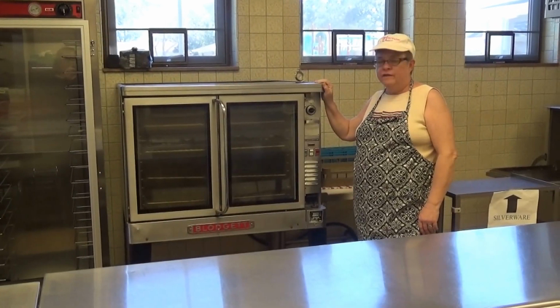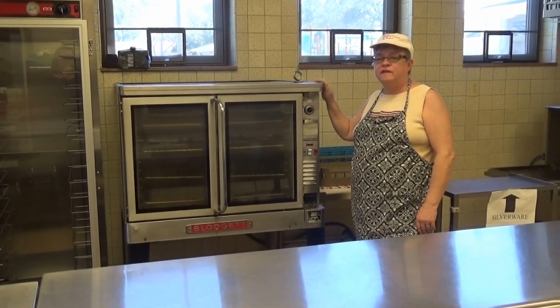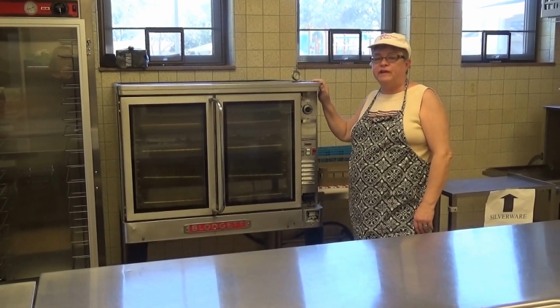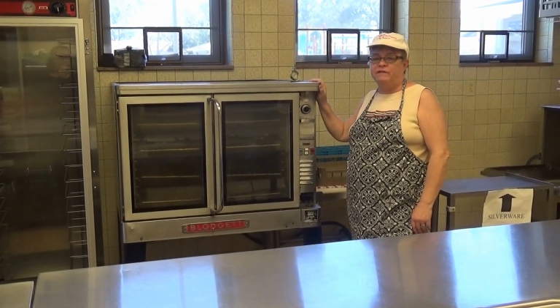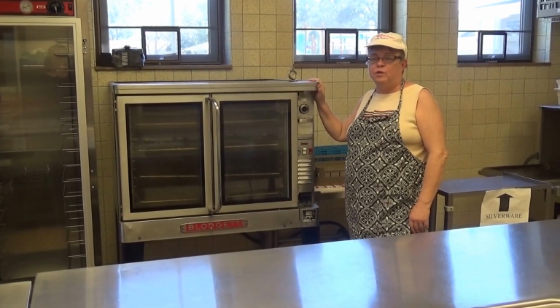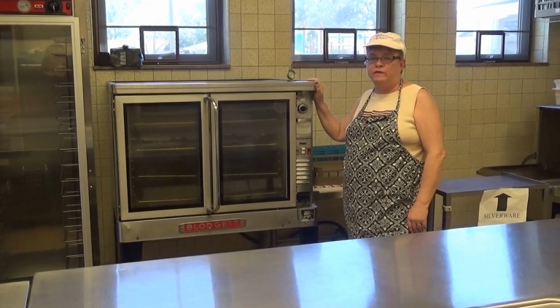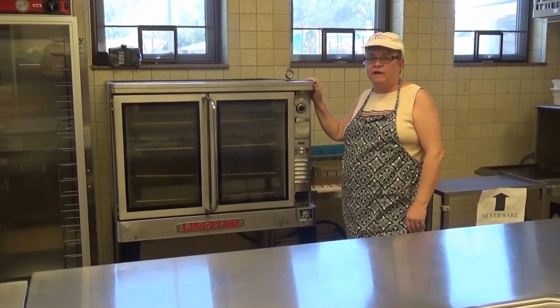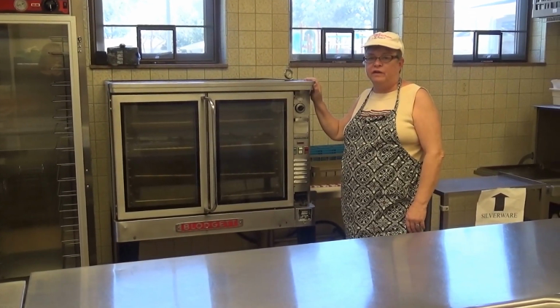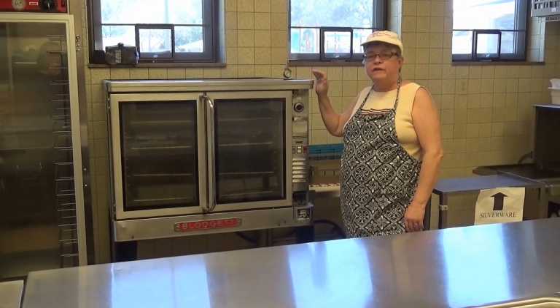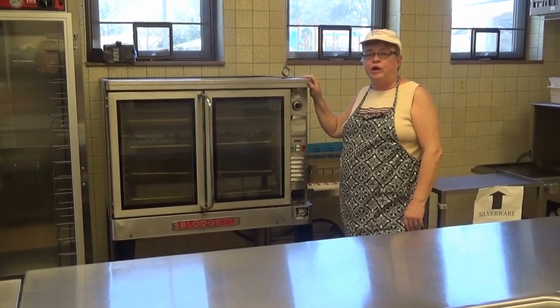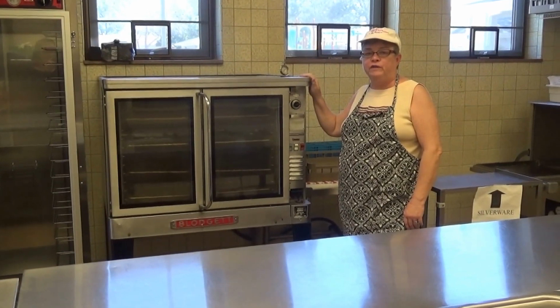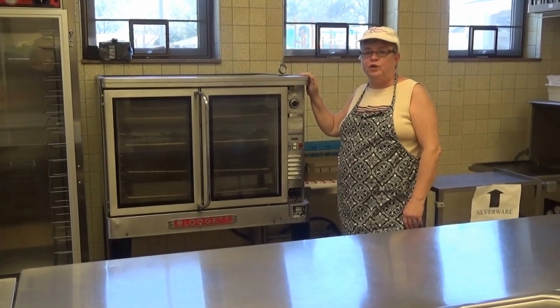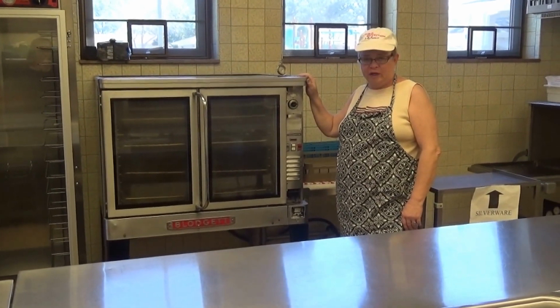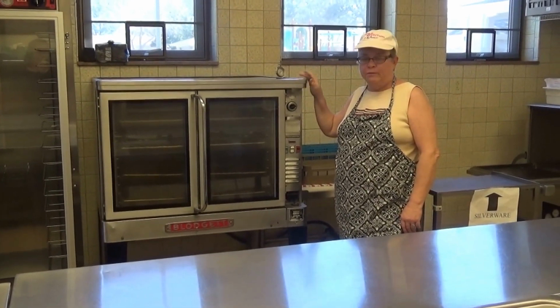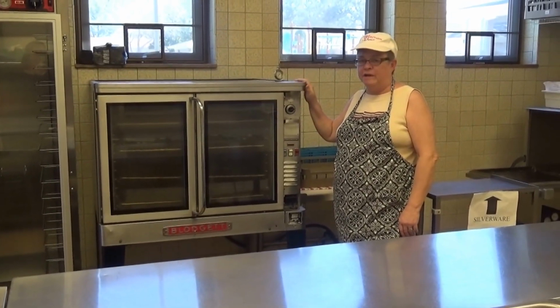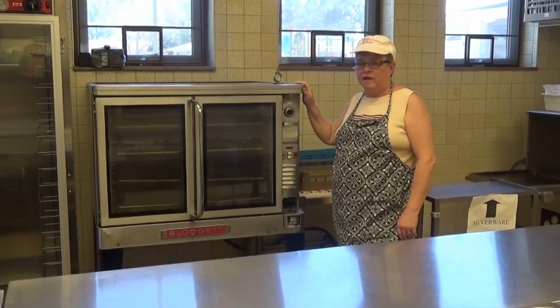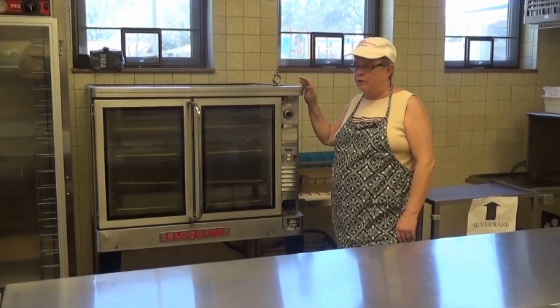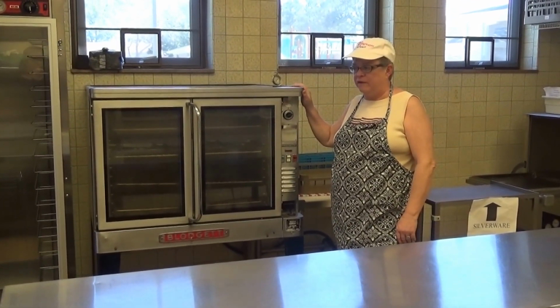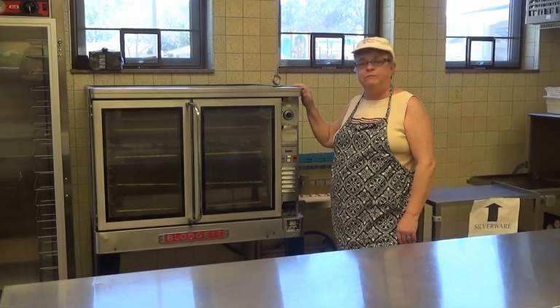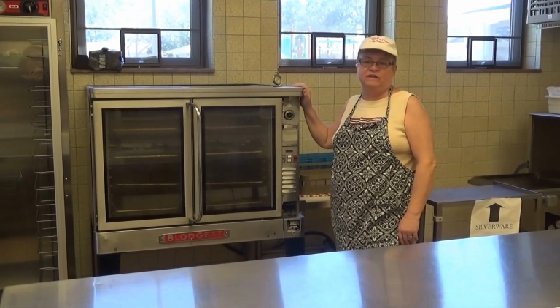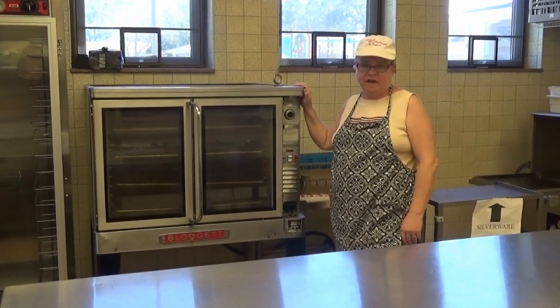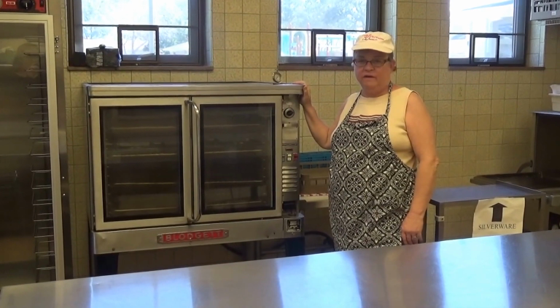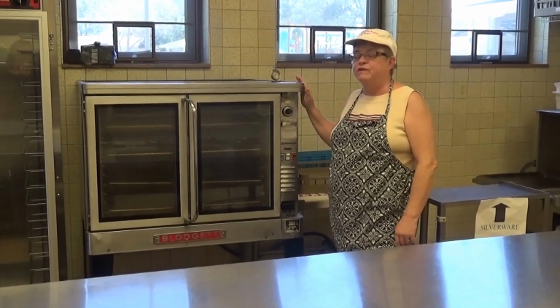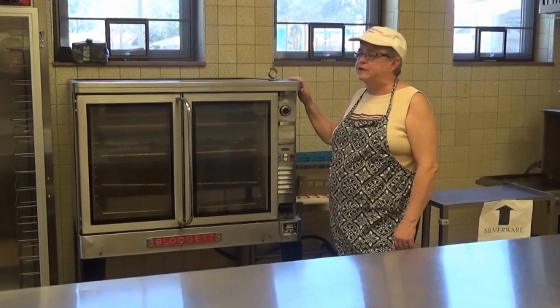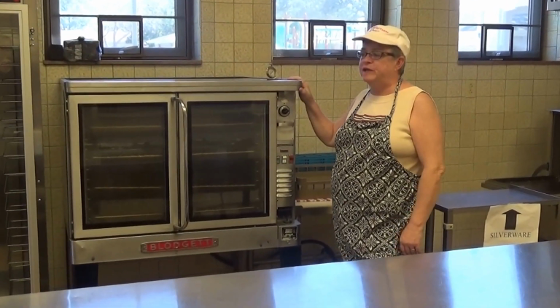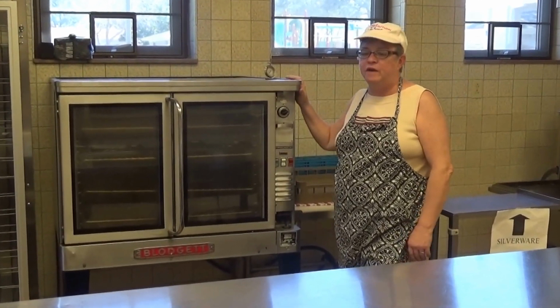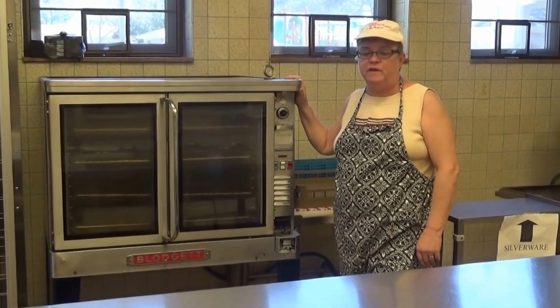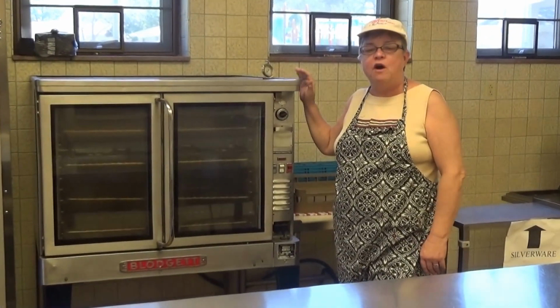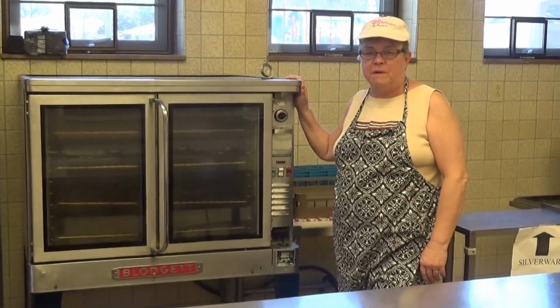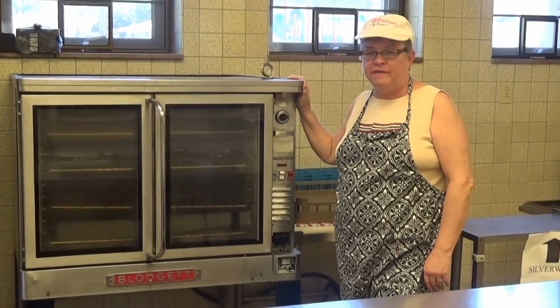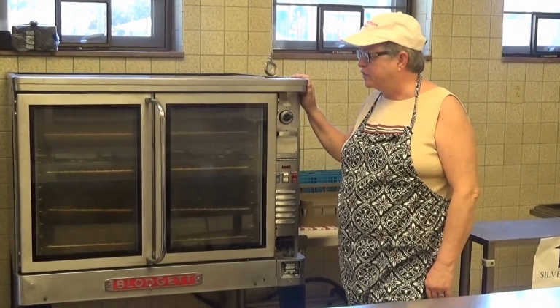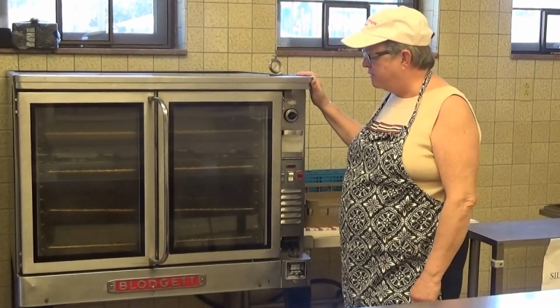This is the convection oven, the workhorse of the kitchen. This is where you're going to do your cooking predominantly, and almost everything can be cooked in this oven. Everything for spirit nights that we do all comes out of this convection oven.